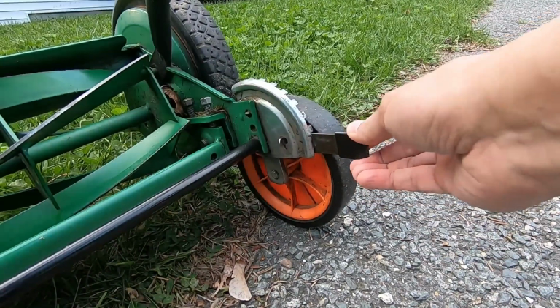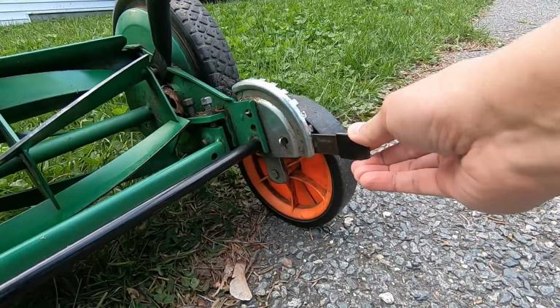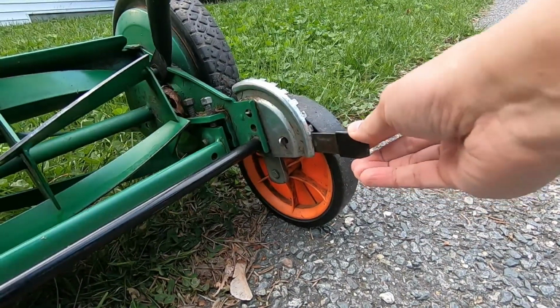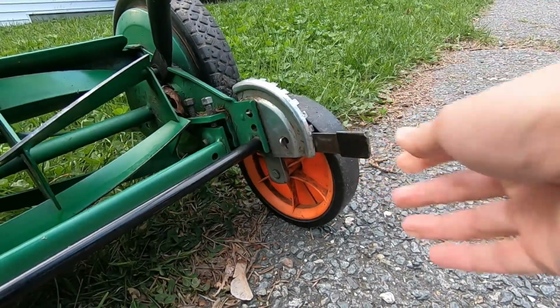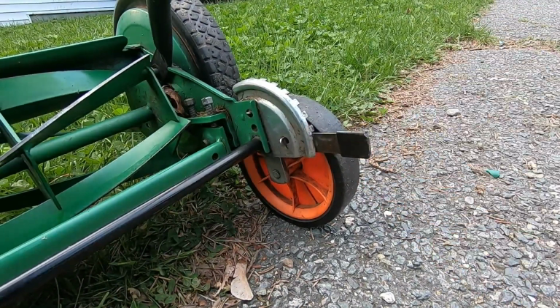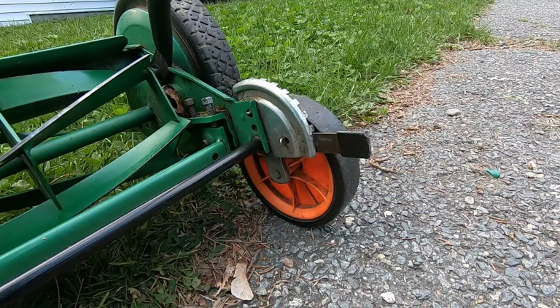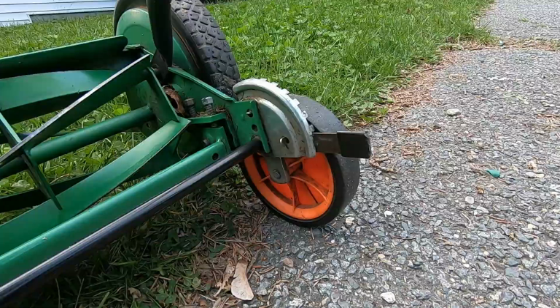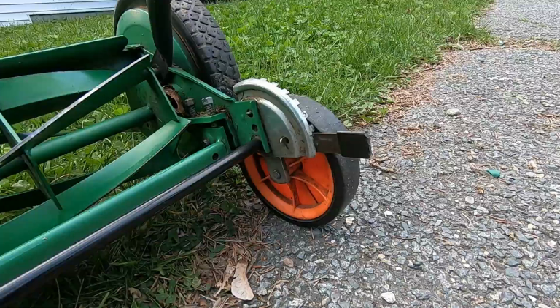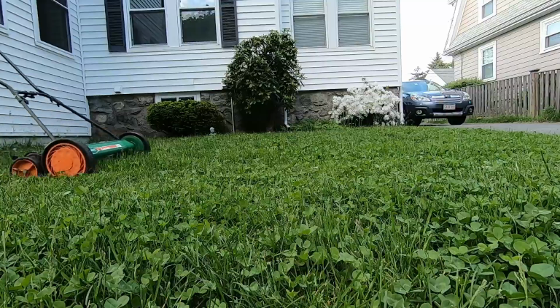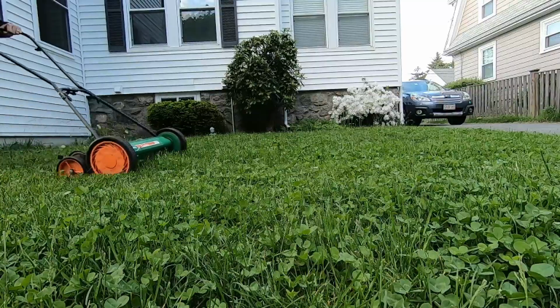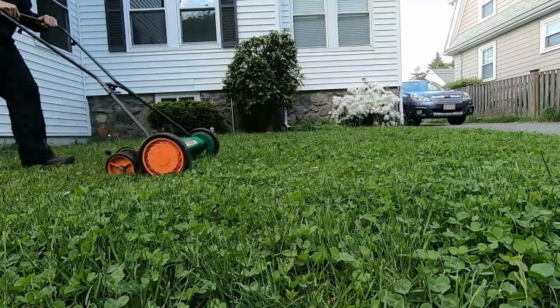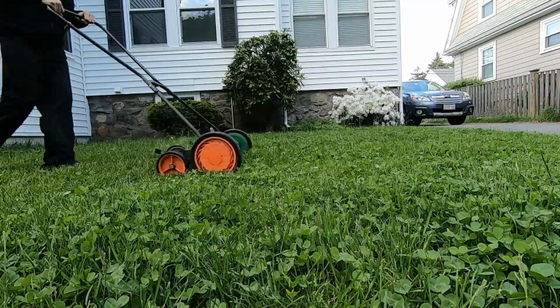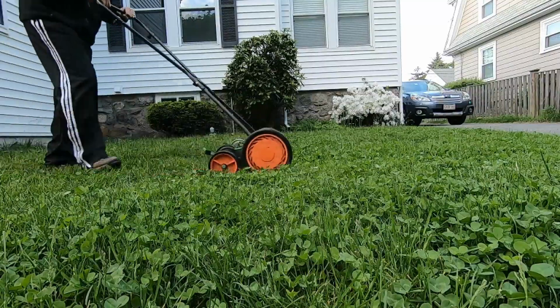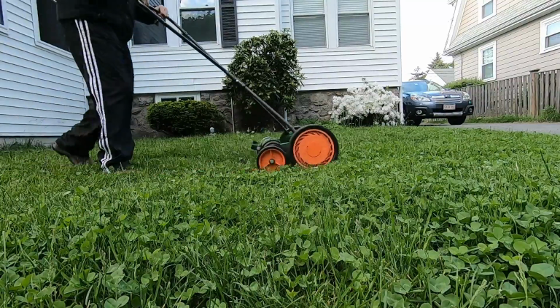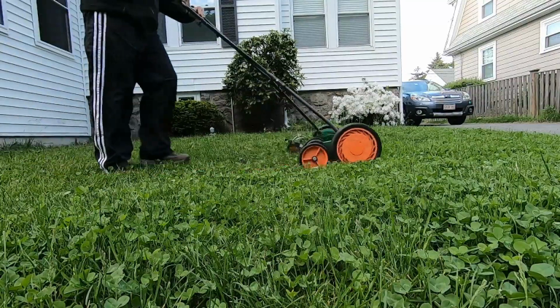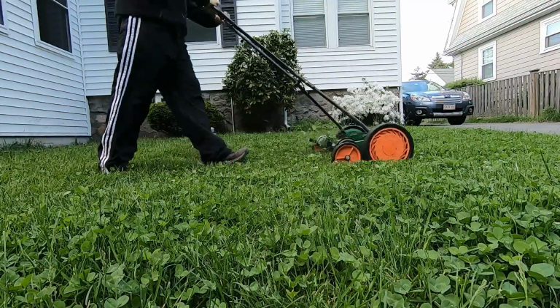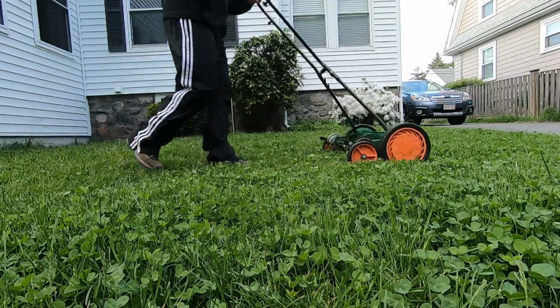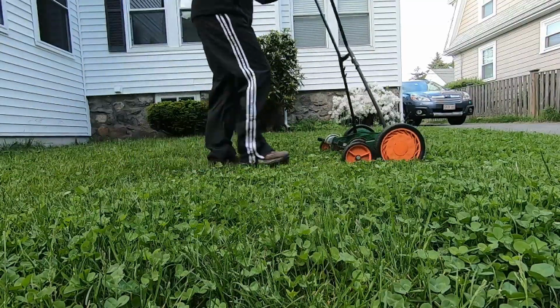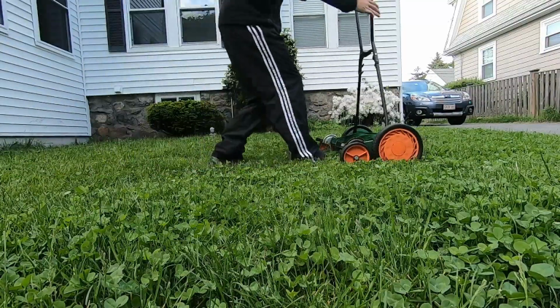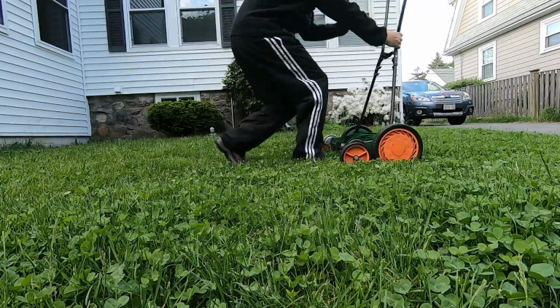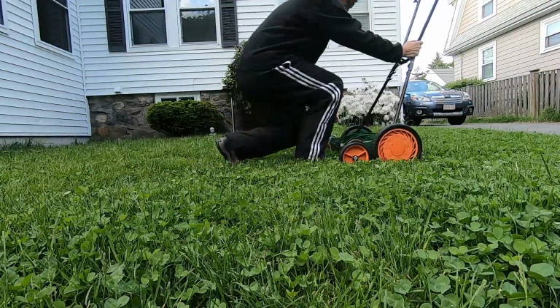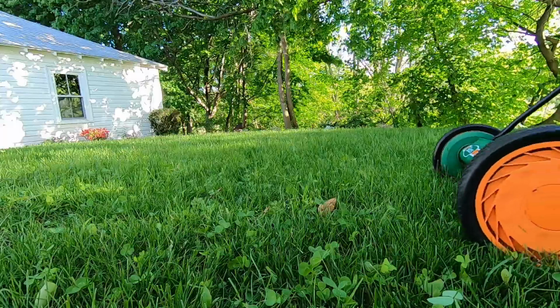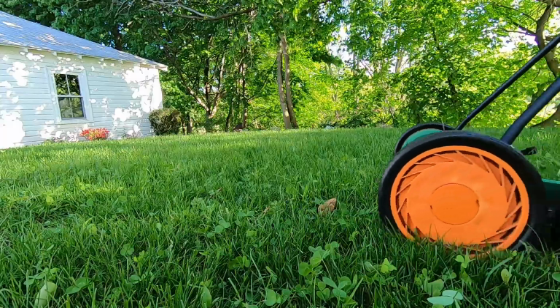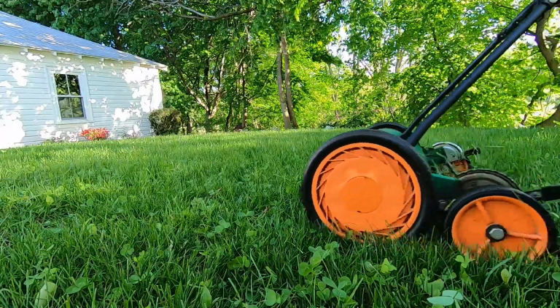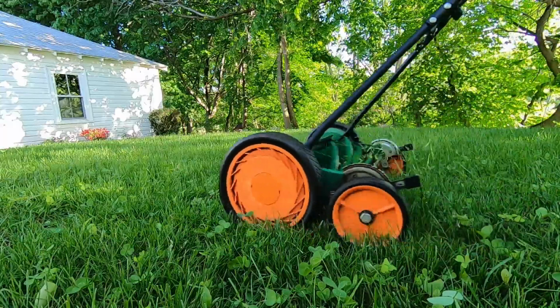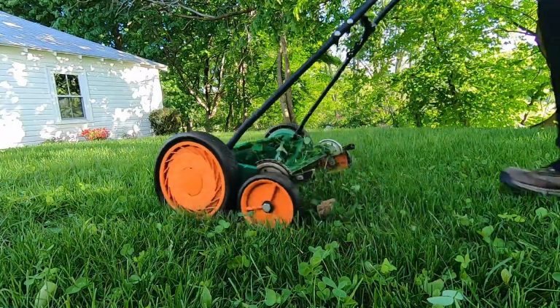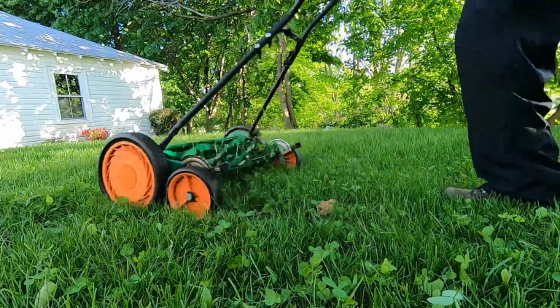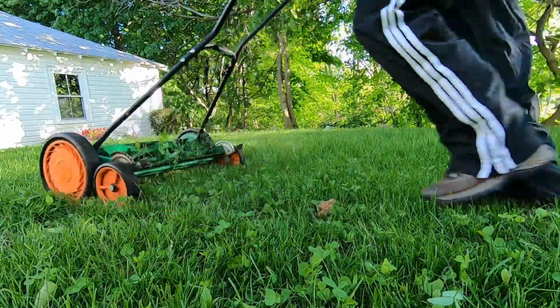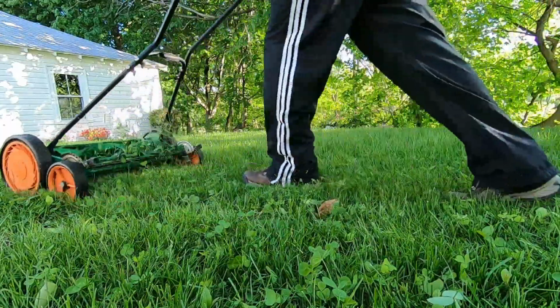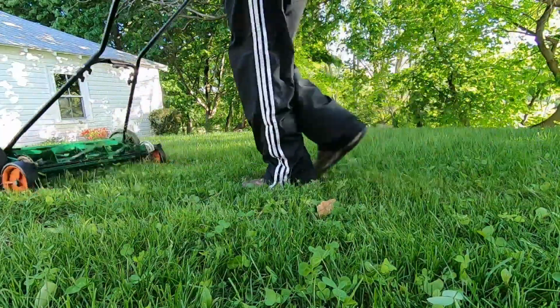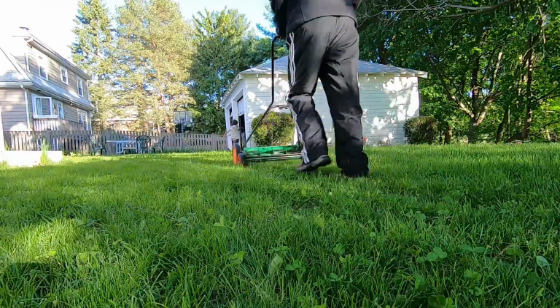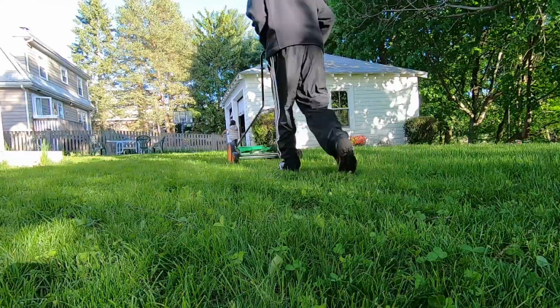I believe longer grass leads to more photosynthesis and healthier plants, leading to less water, less weeds, and less fertilizer needed.